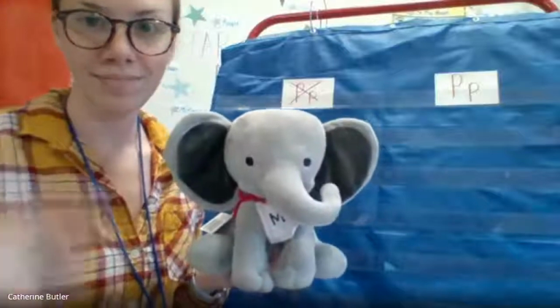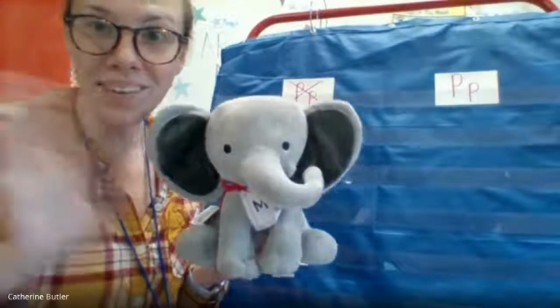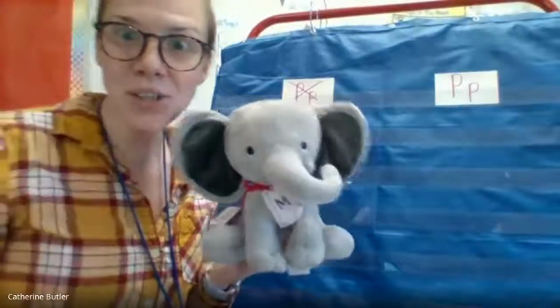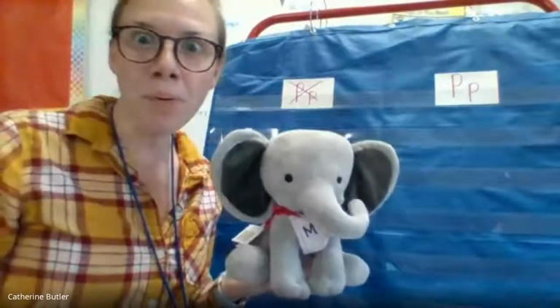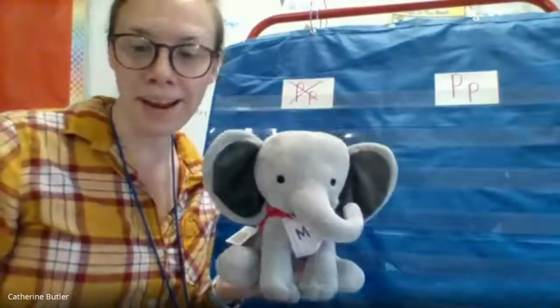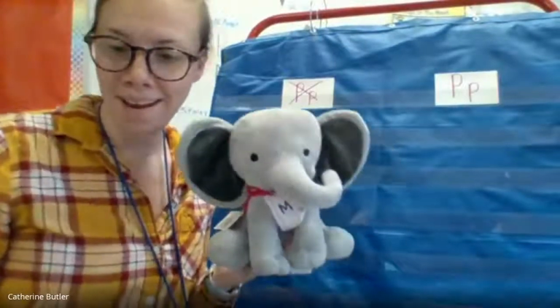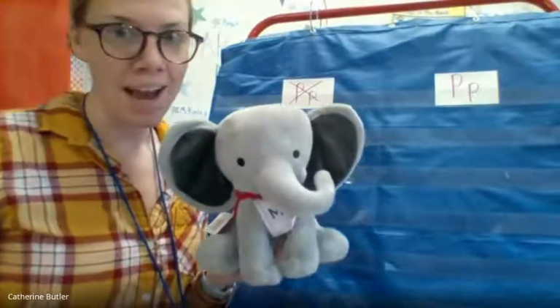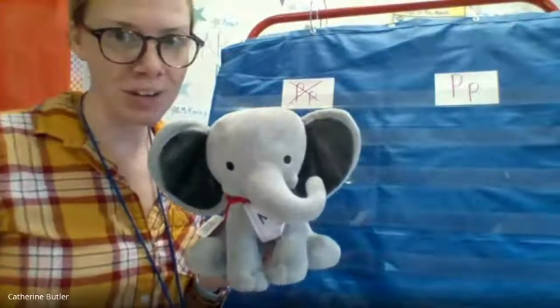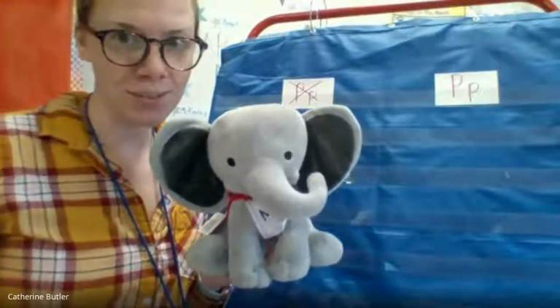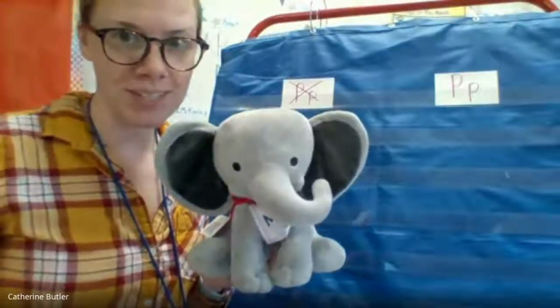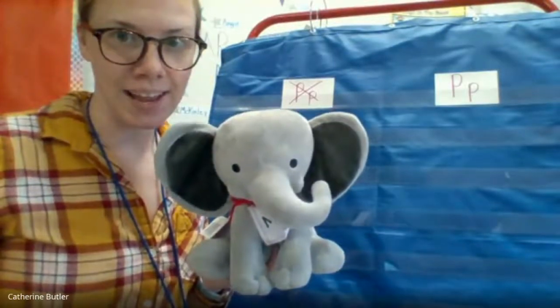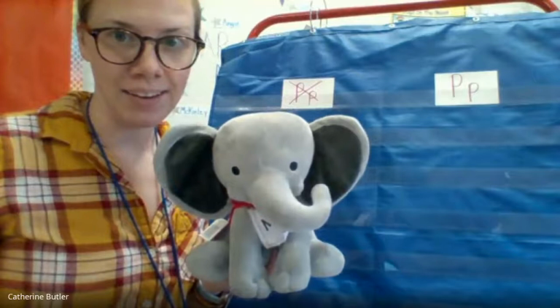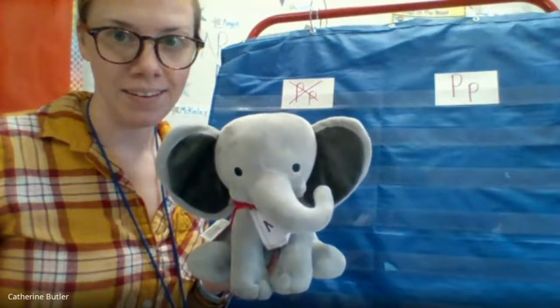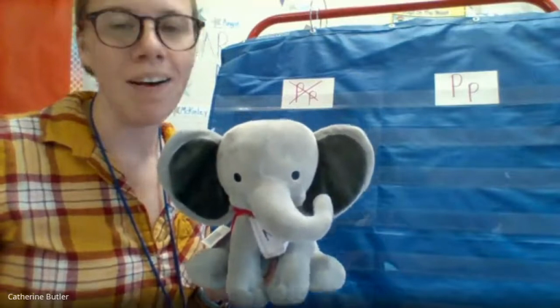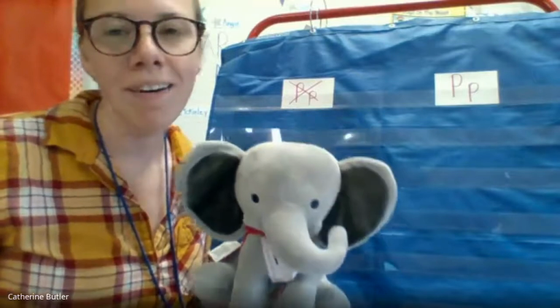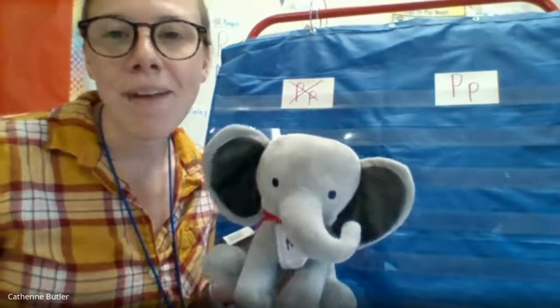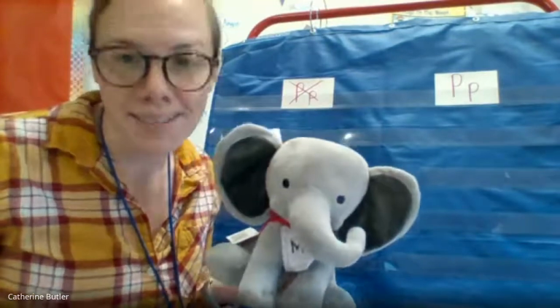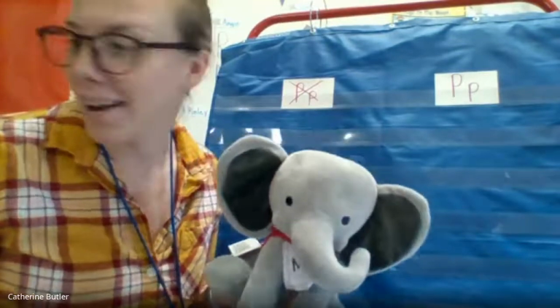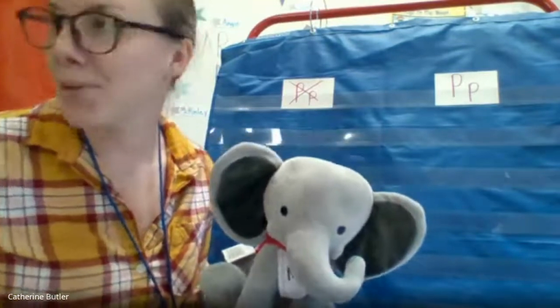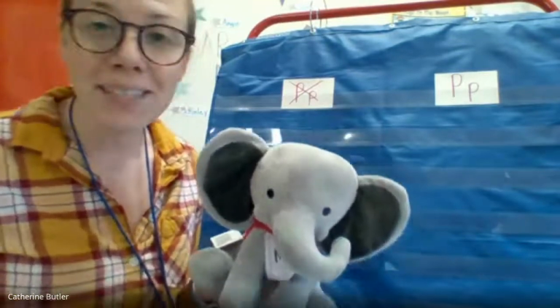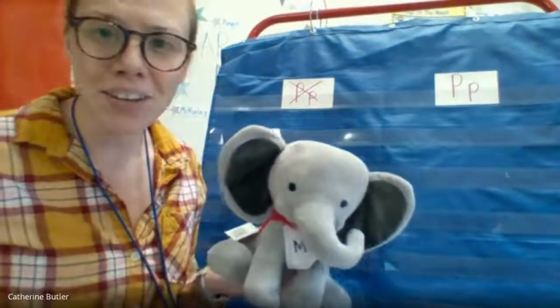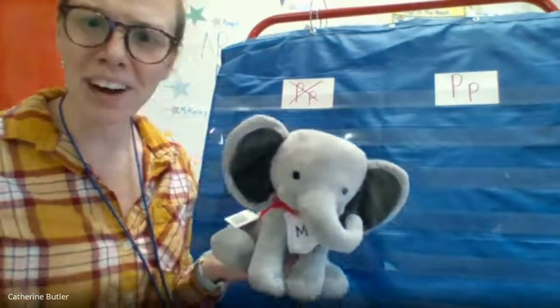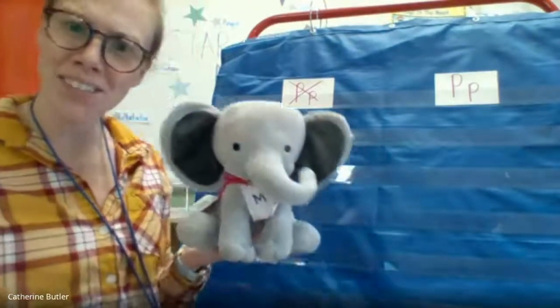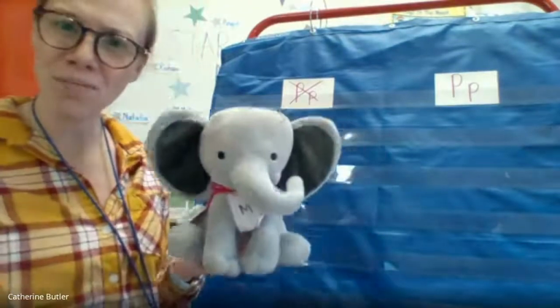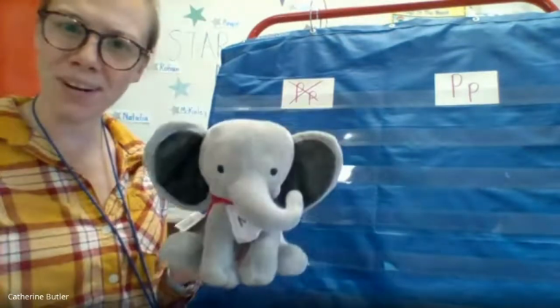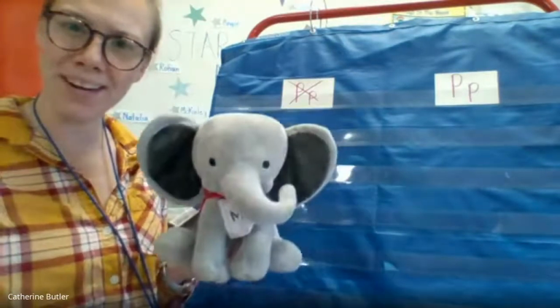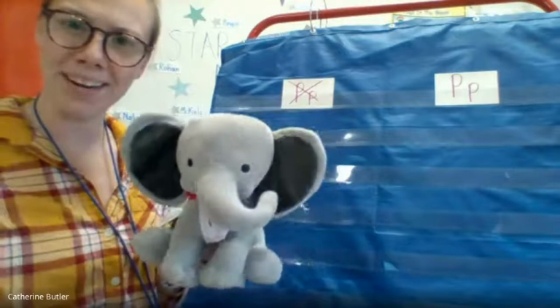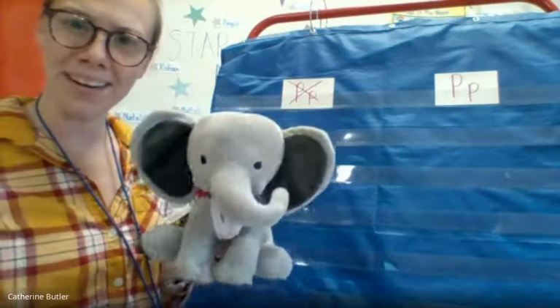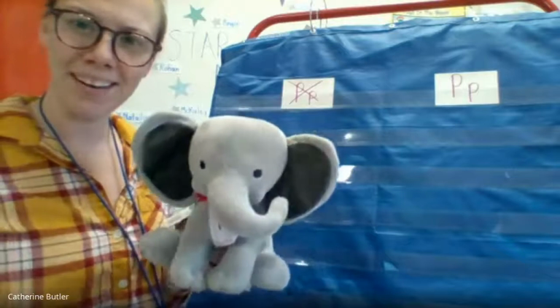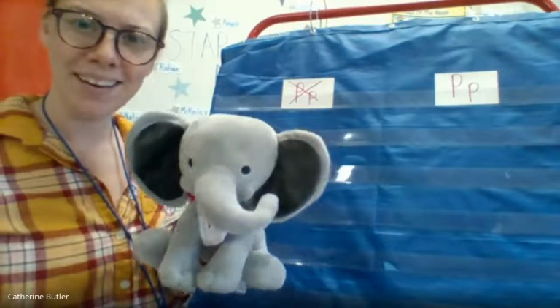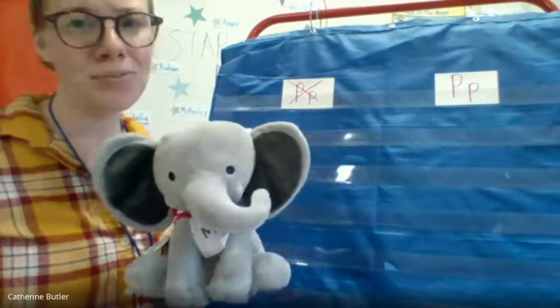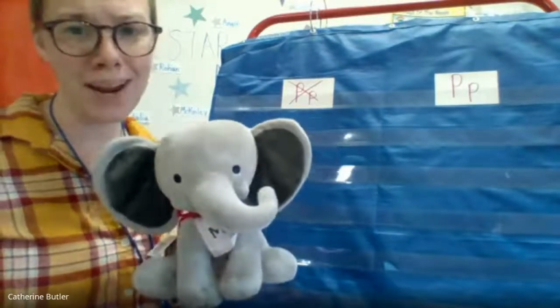Hey friends, good morning! How are you guys so far today? Excellent. I'm so glad to hear you all are having such a good morning. That's great.